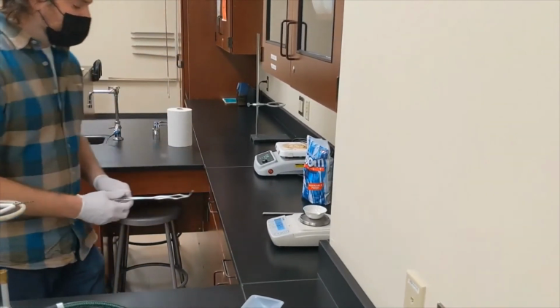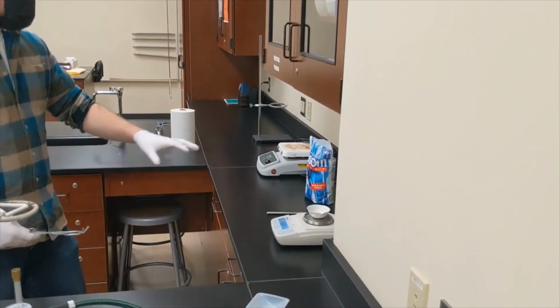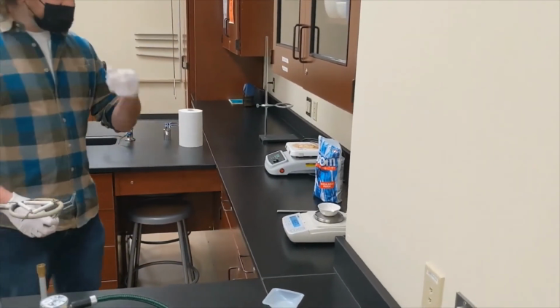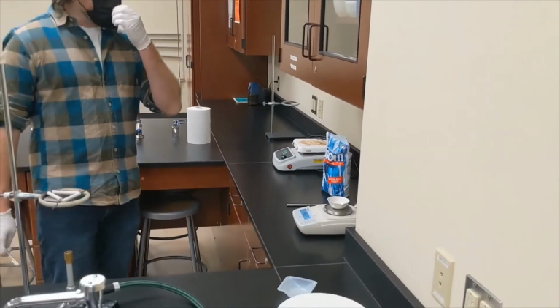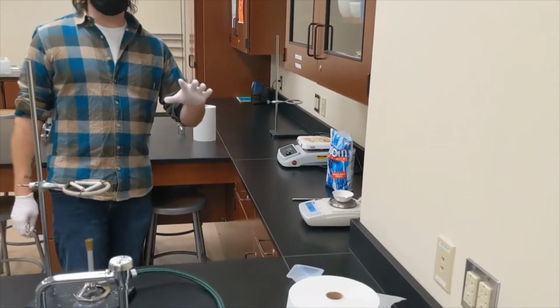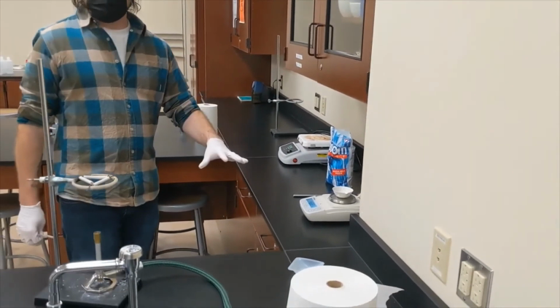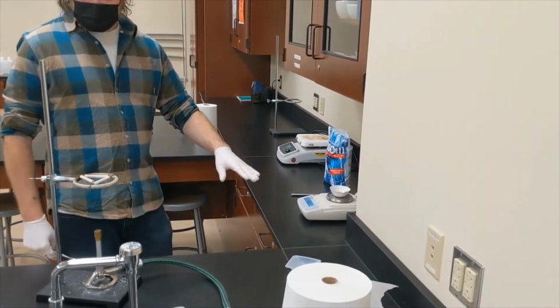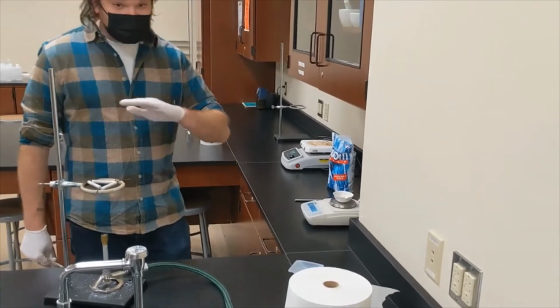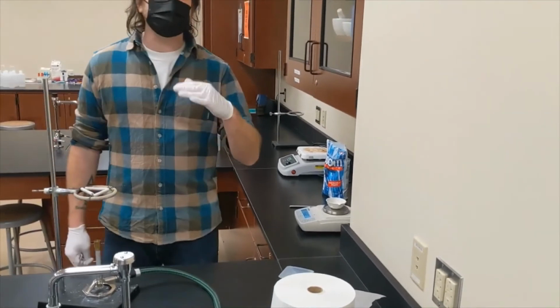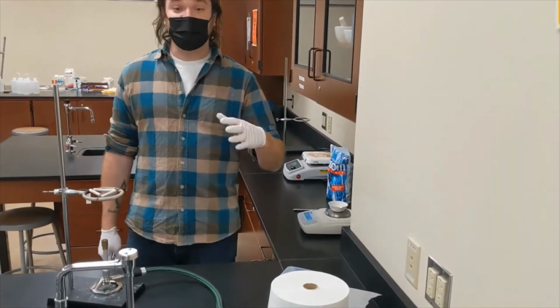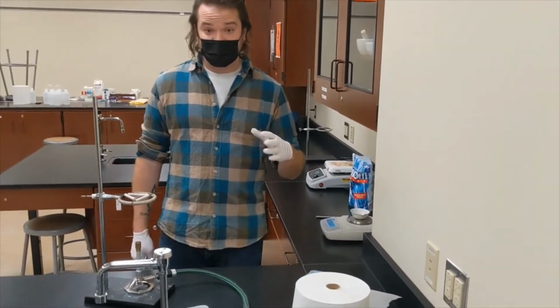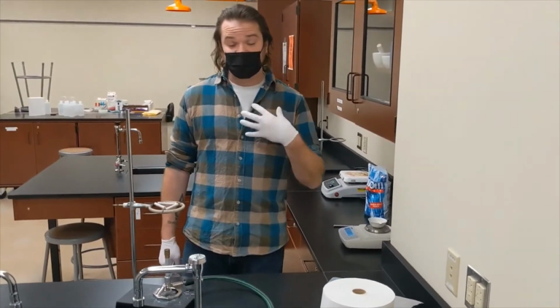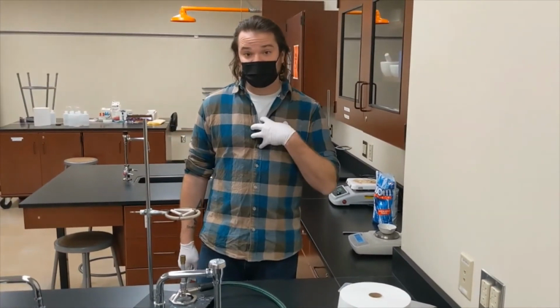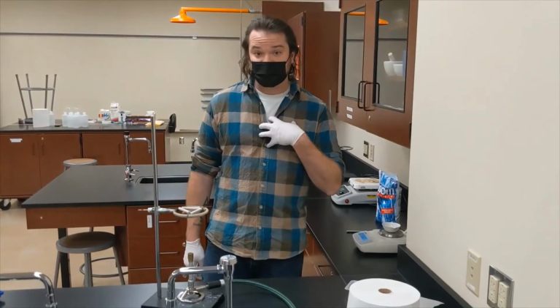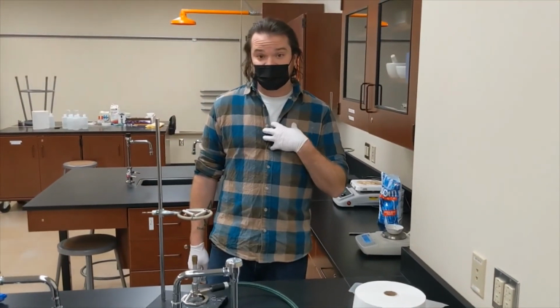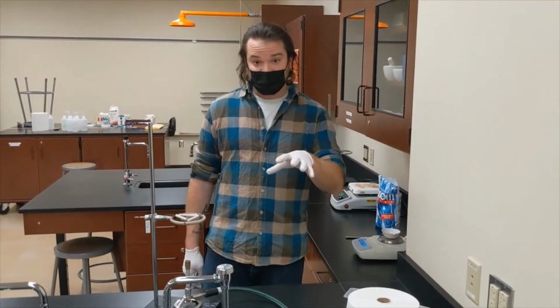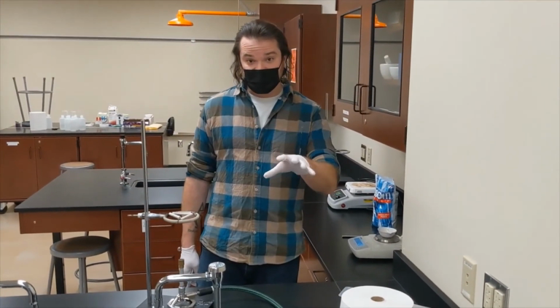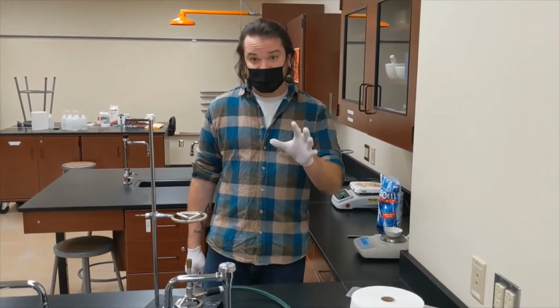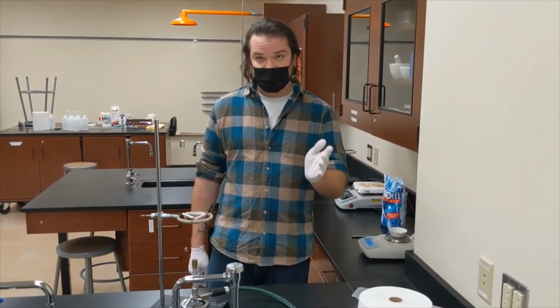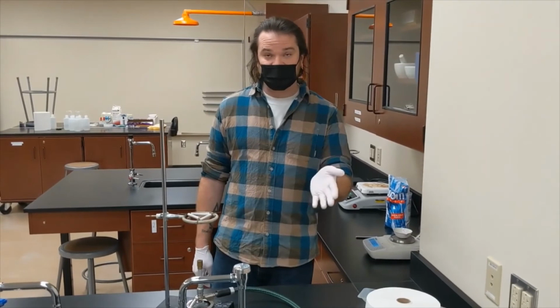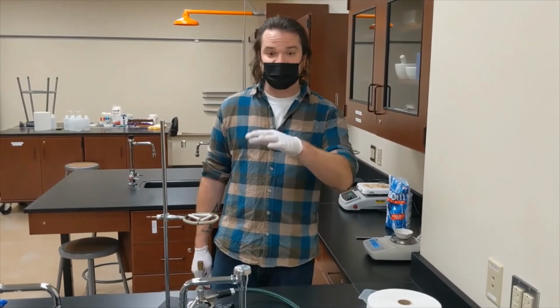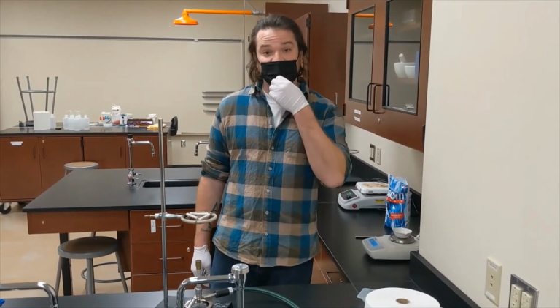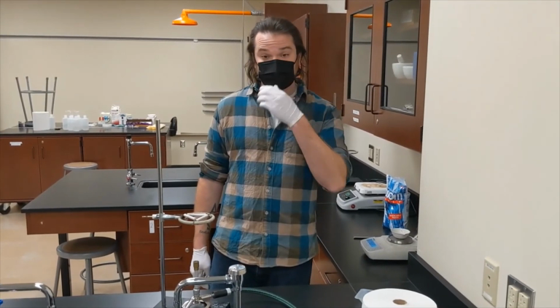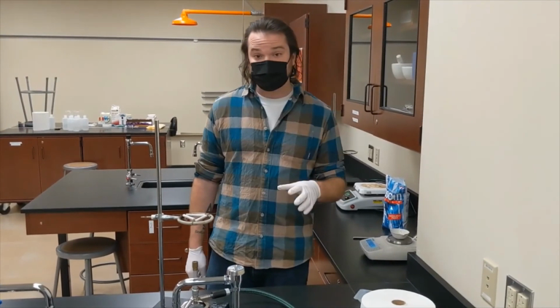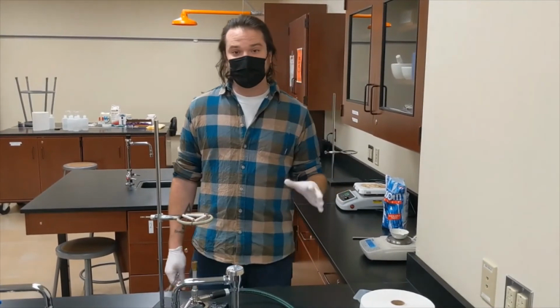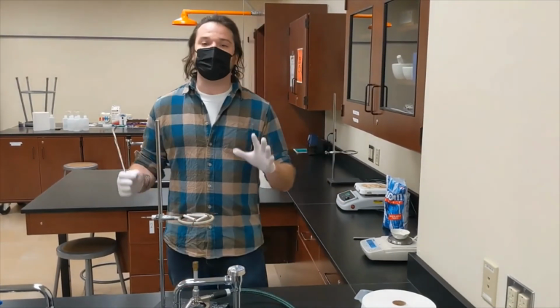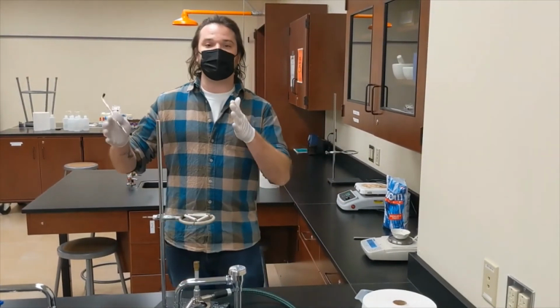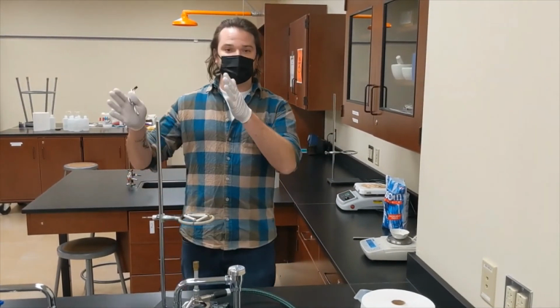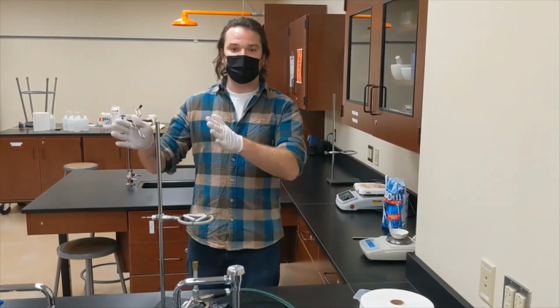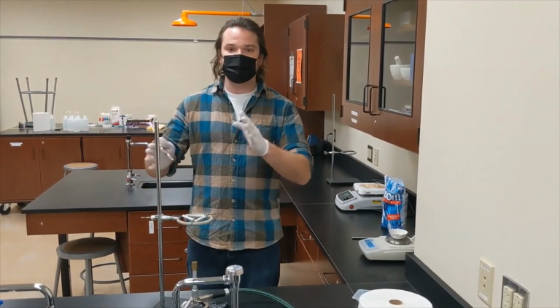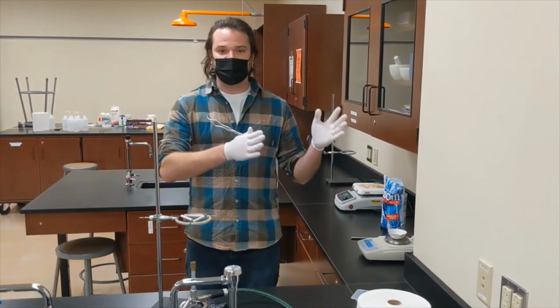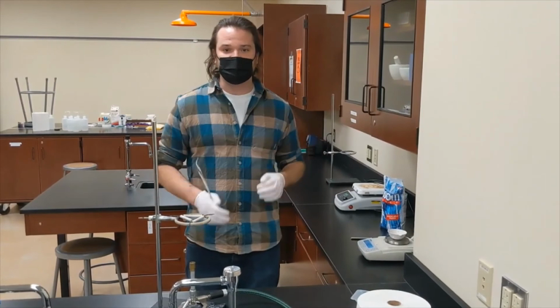My scale is now reading a mass that is lower than what I originally started with. Your goal is going to be to use the mass of water that you lost to find the molar ratio of water to the anhydrous compound.